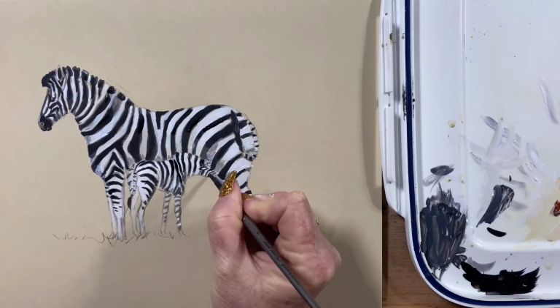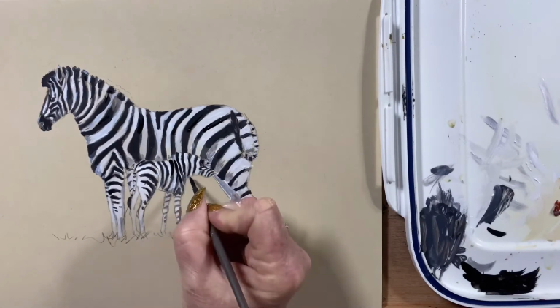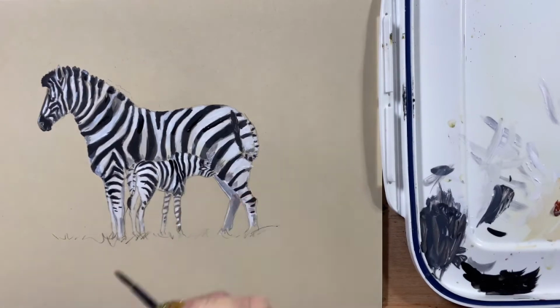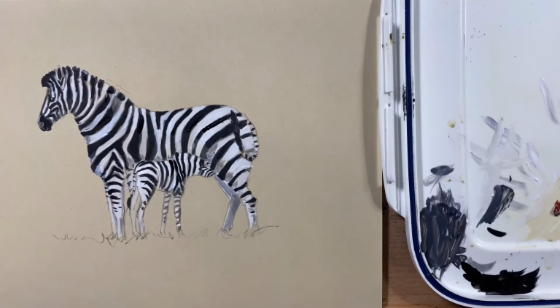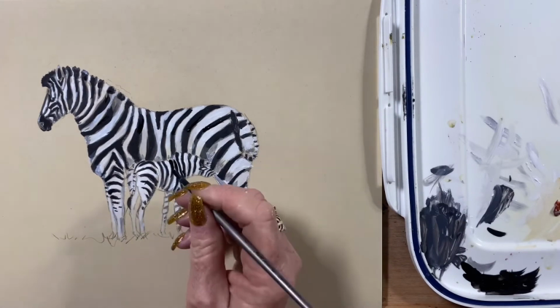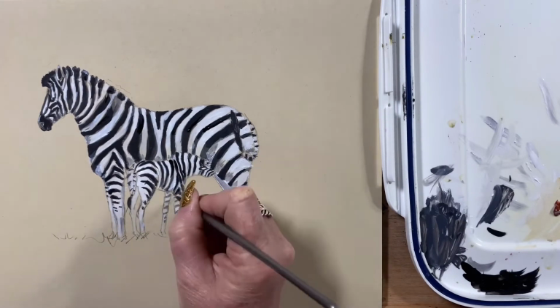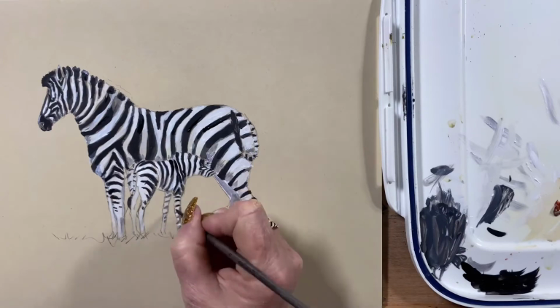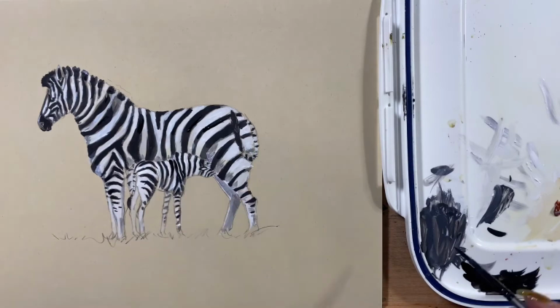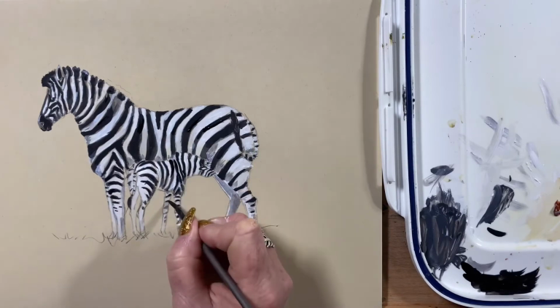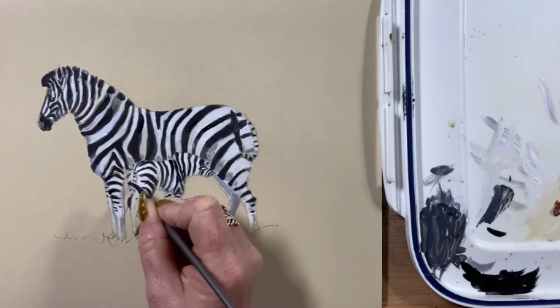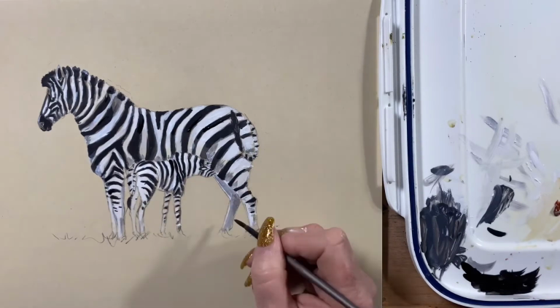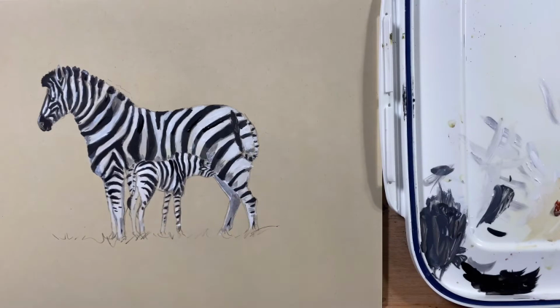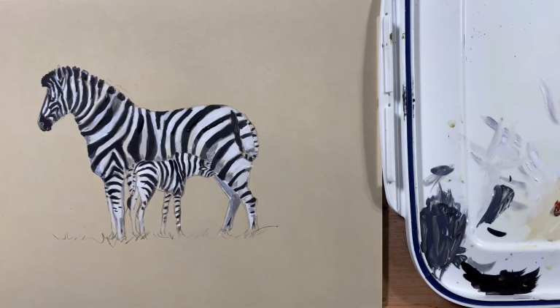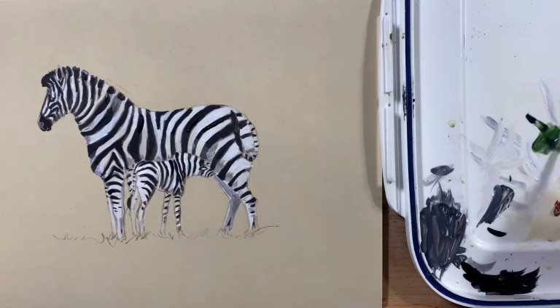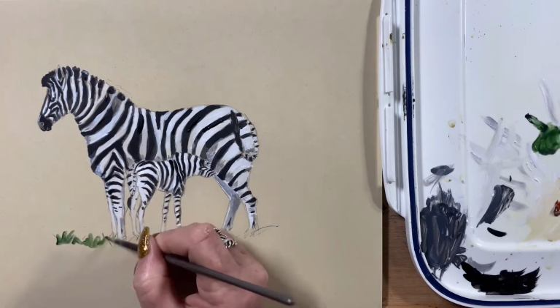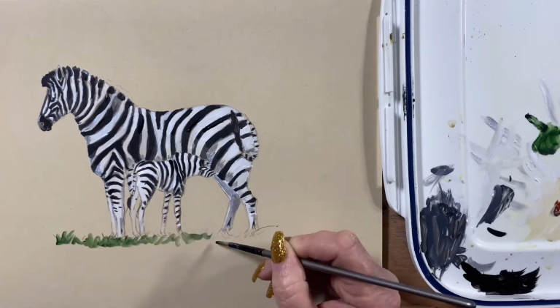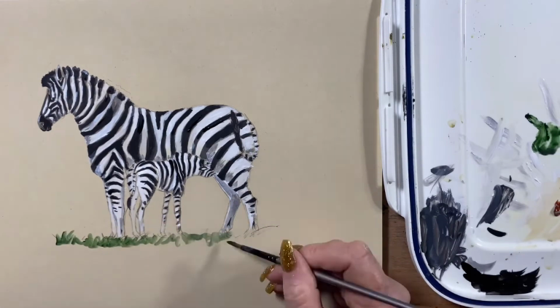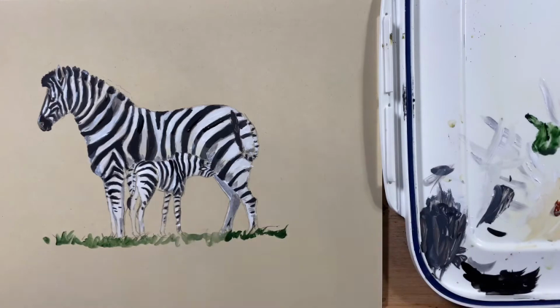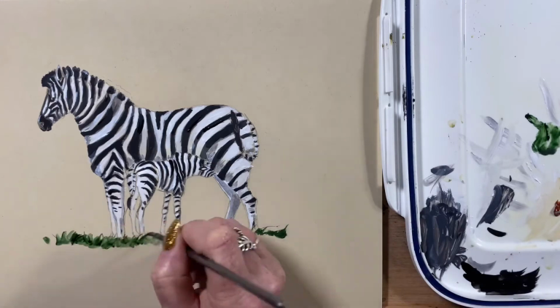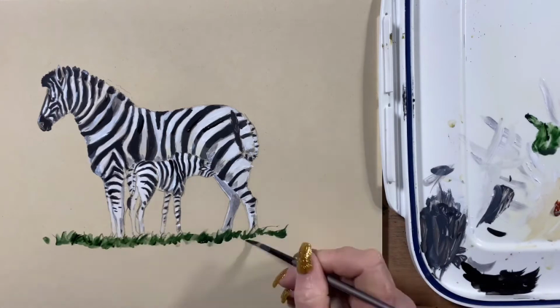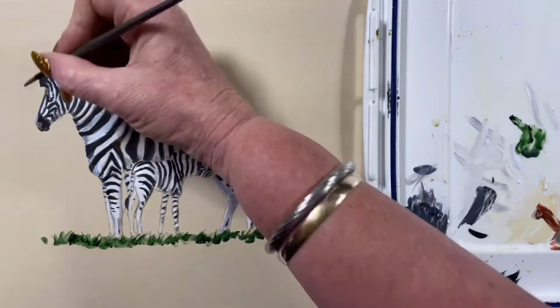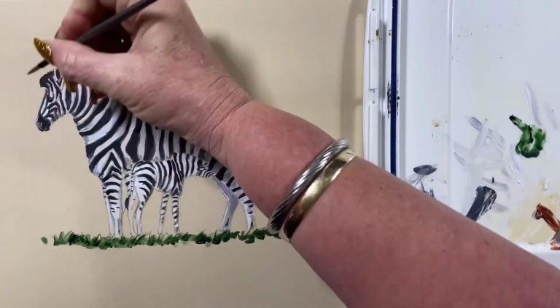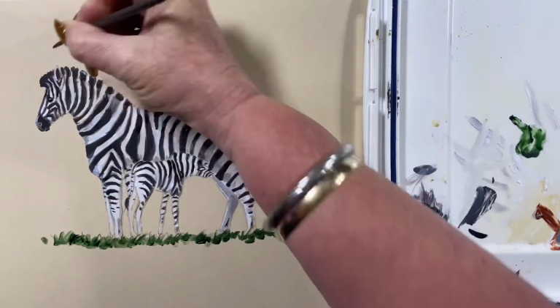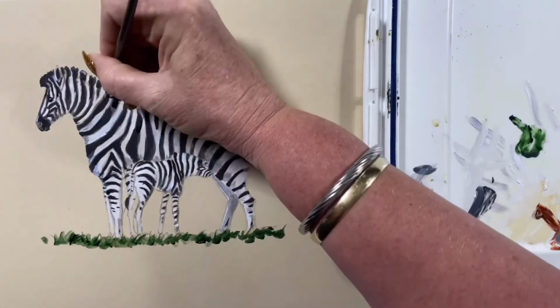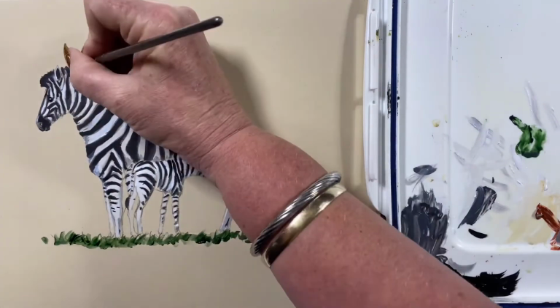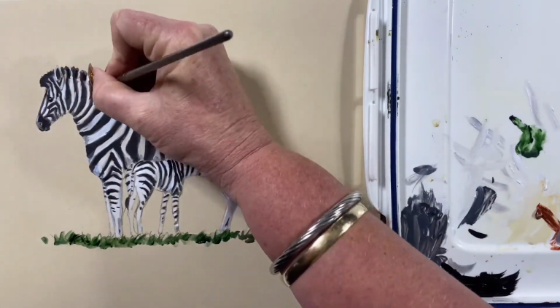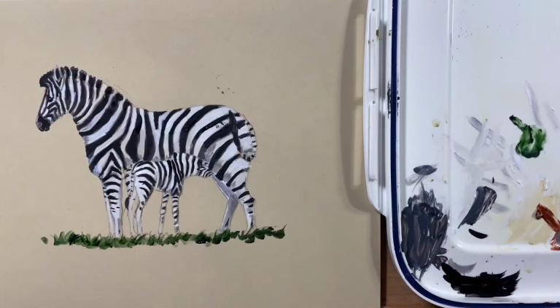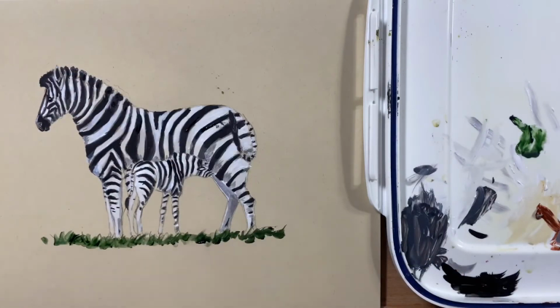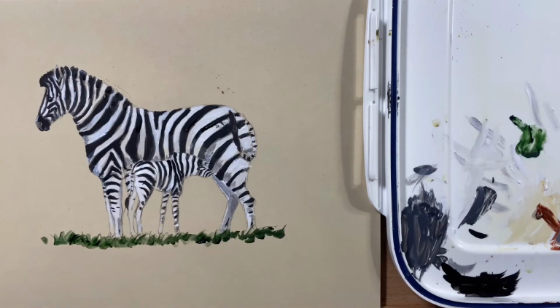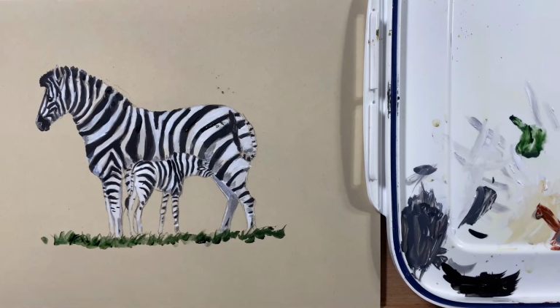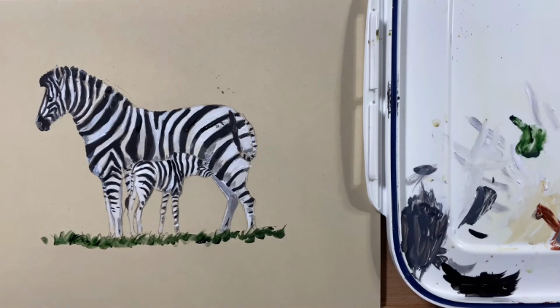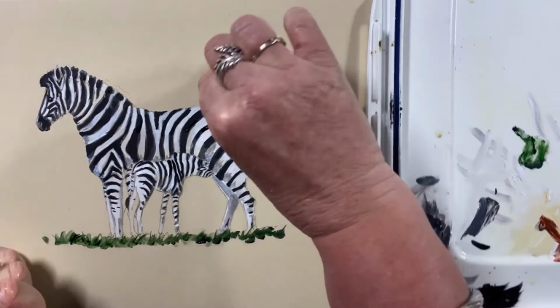I pop some darker bits on the foal, being sure to keep it varied so it's not all one flat color. Then I mixed up a green for the ground — just the green in my palette, I'm not sure of the name of it.